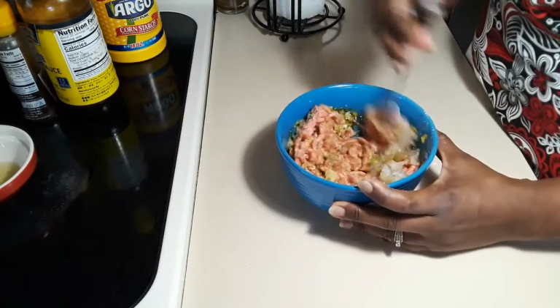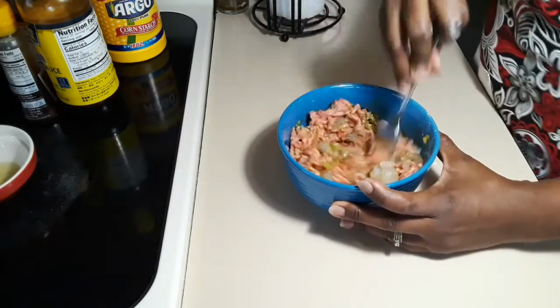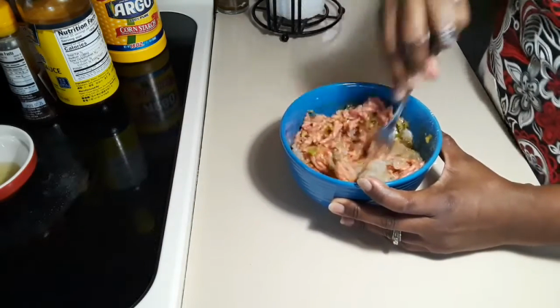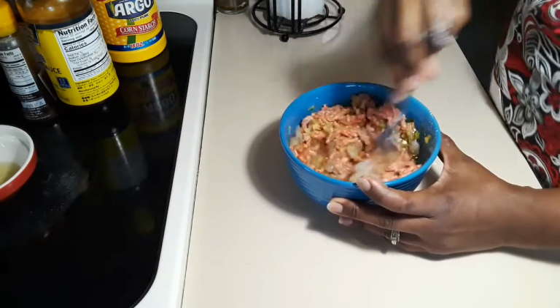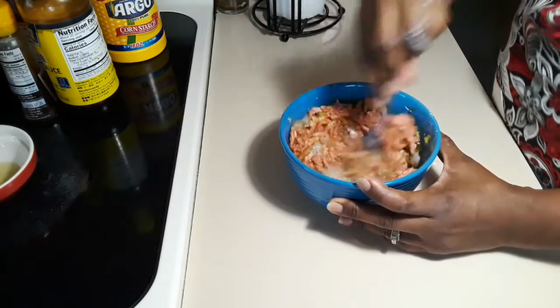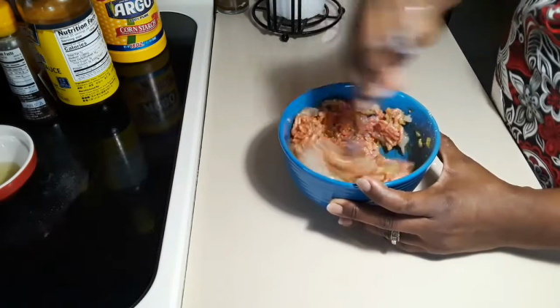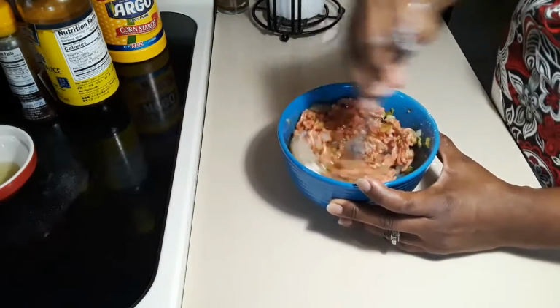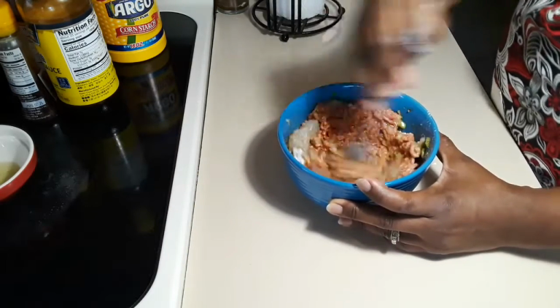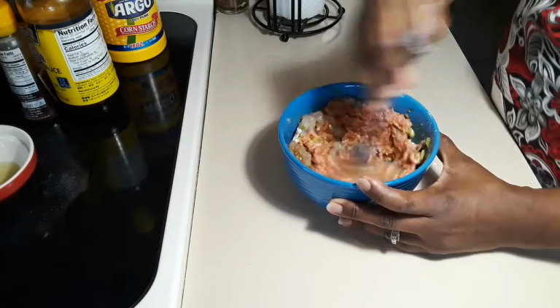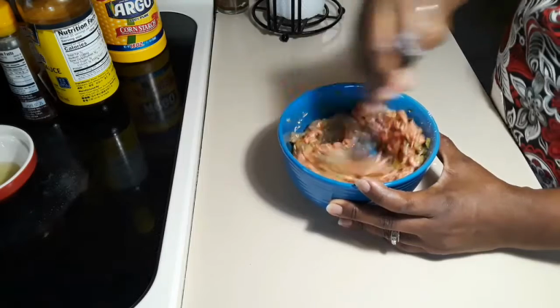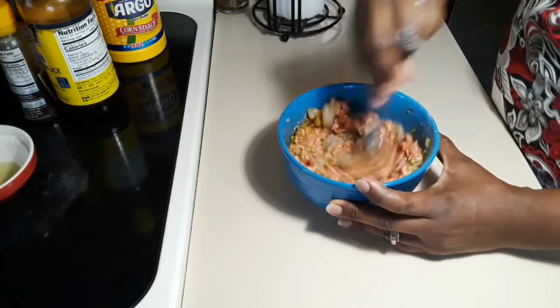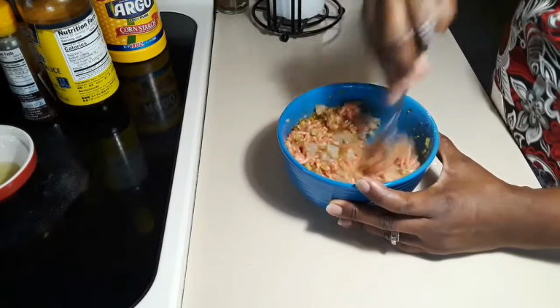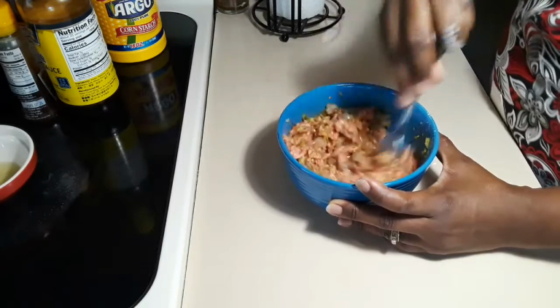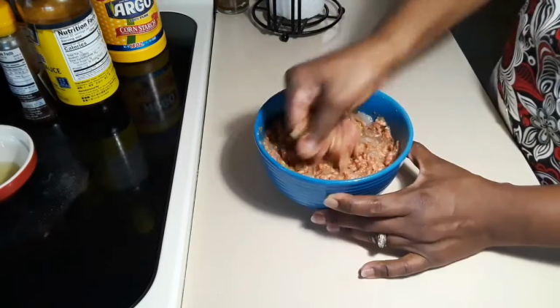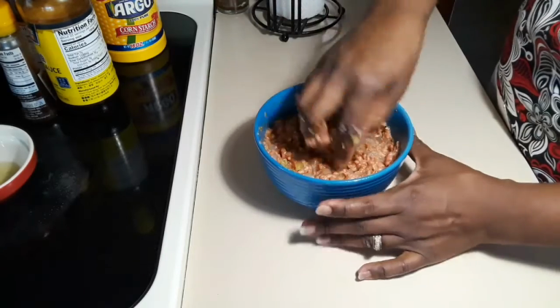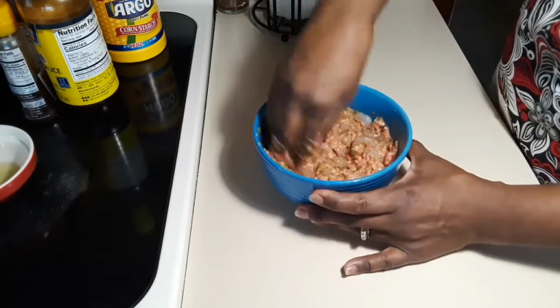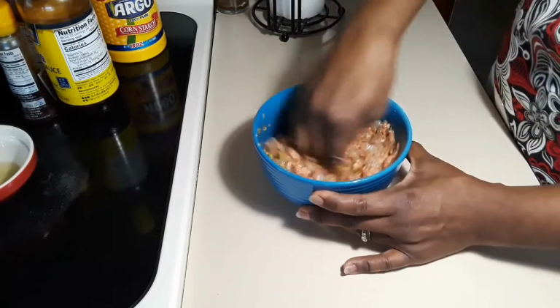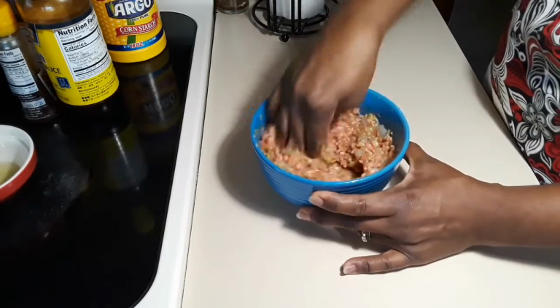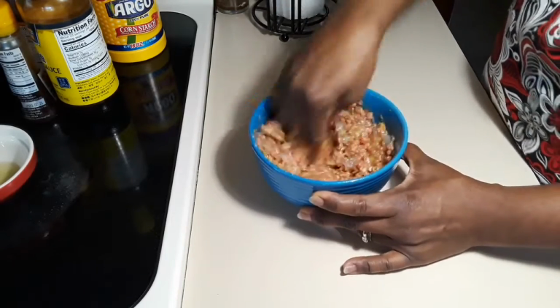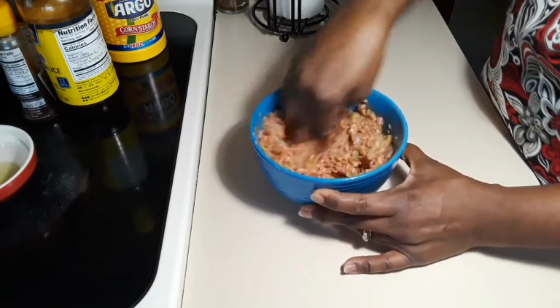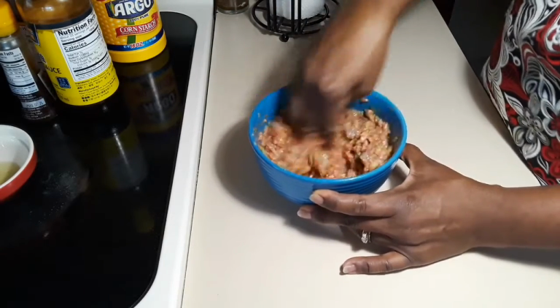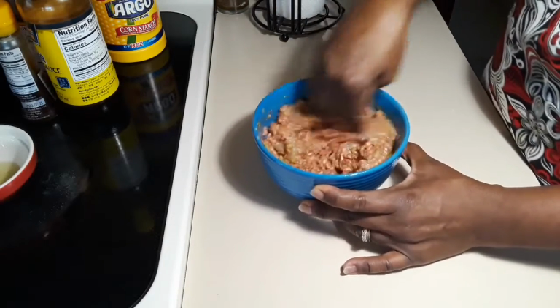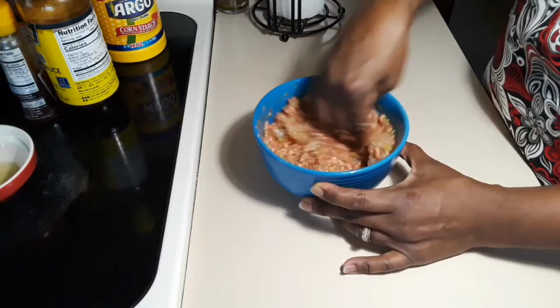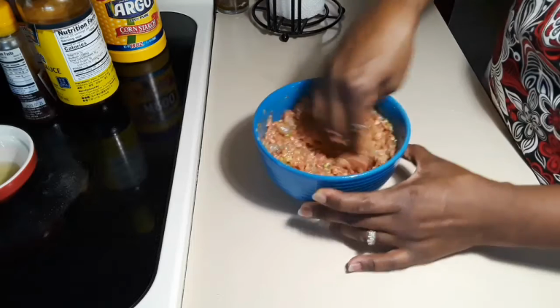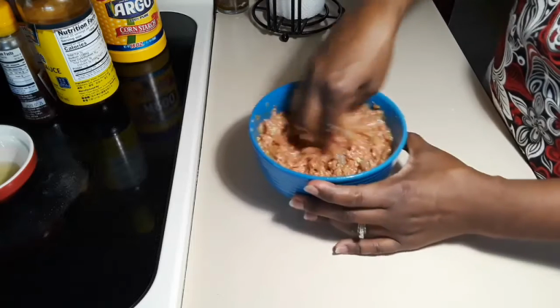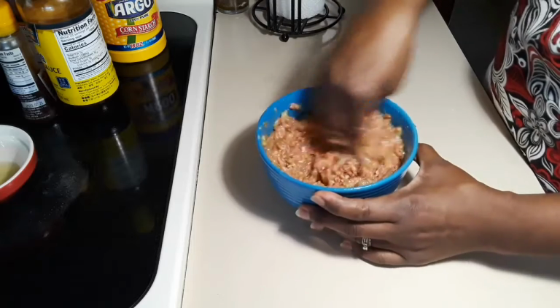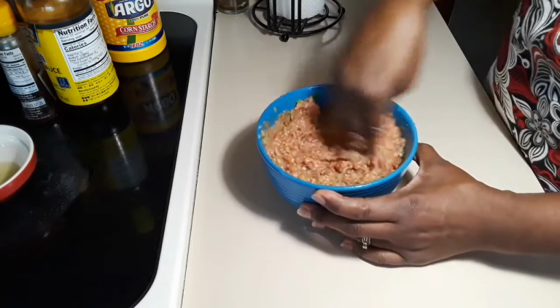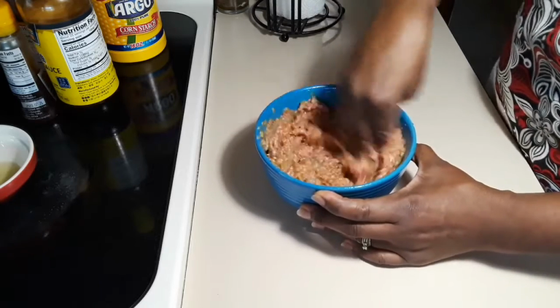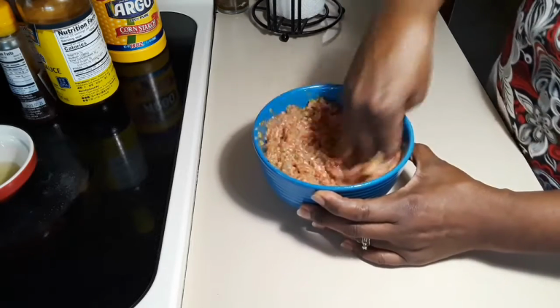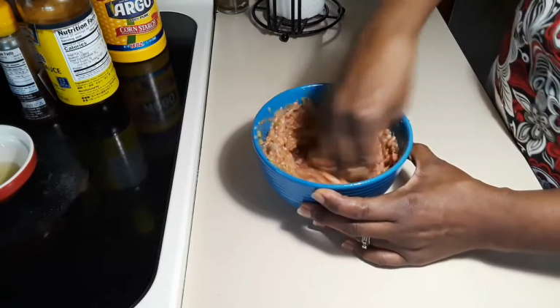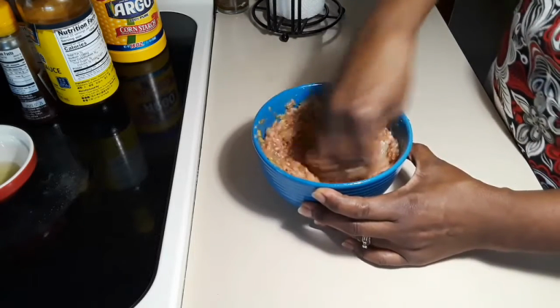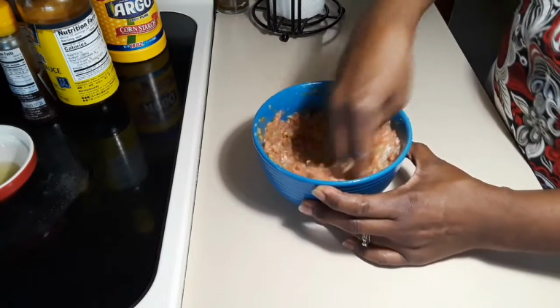If you like pepper you can add pepper to this. And there's one more ingredient that I didn't have at home, and that is scallion. So if you have scallion or green onions at home, please add some to this.